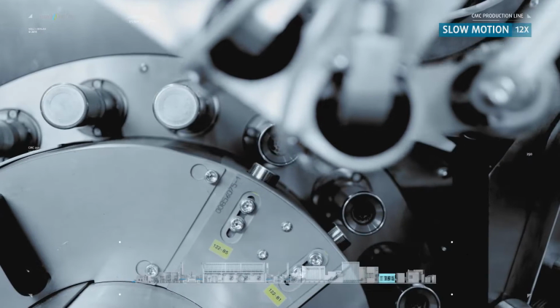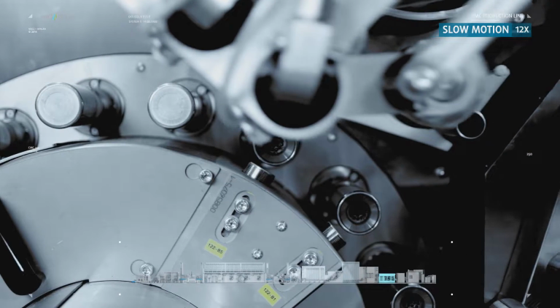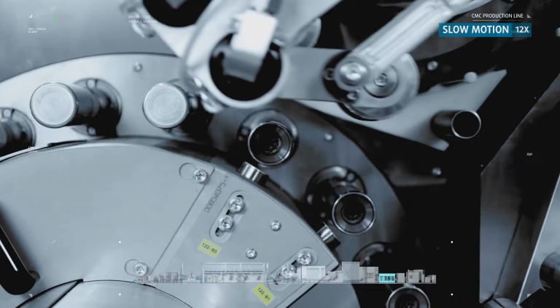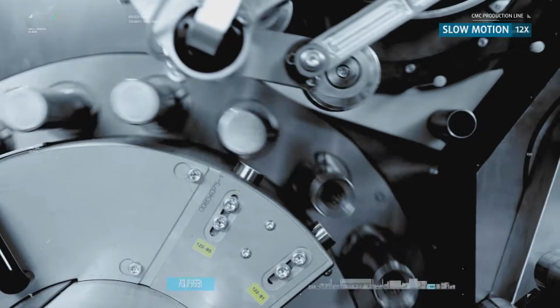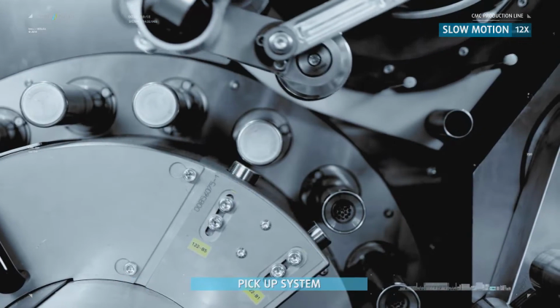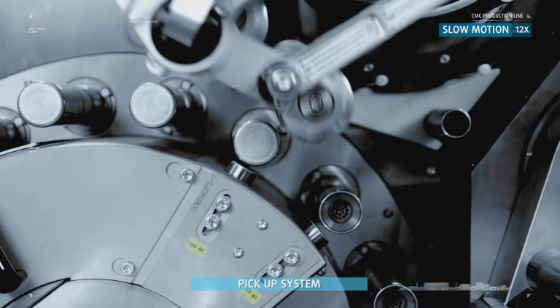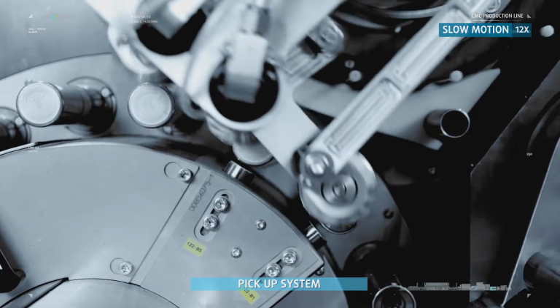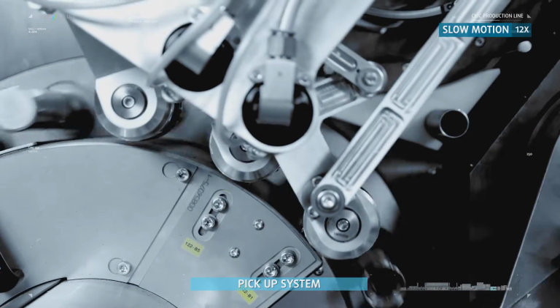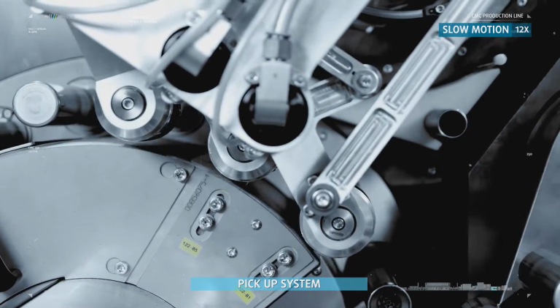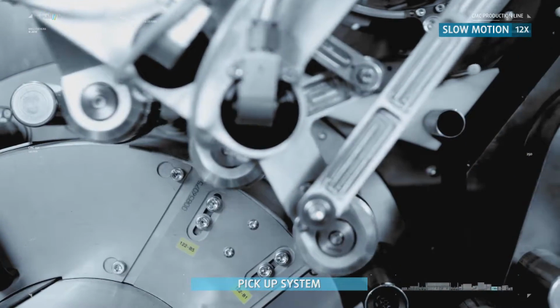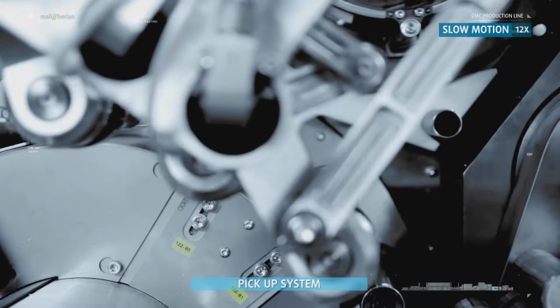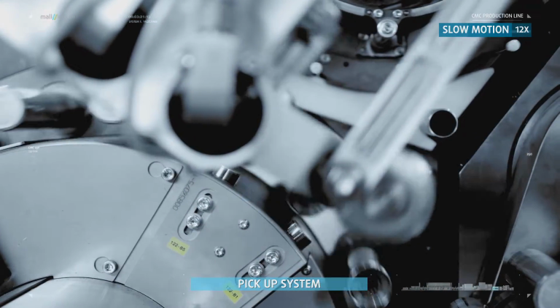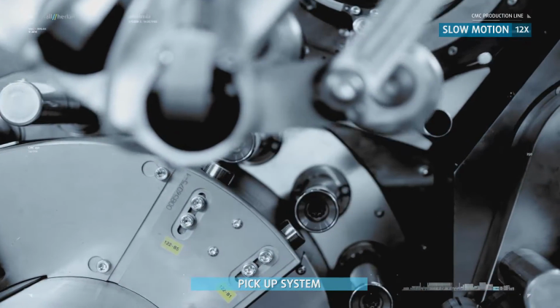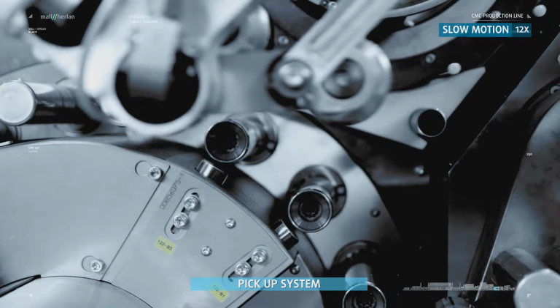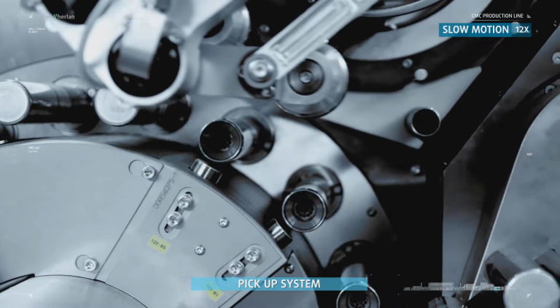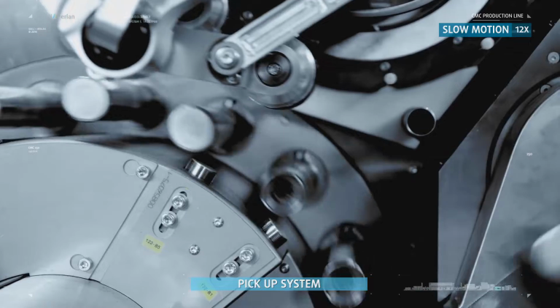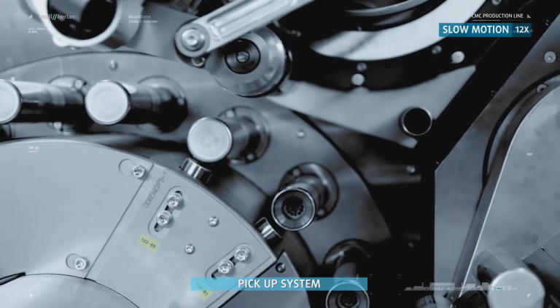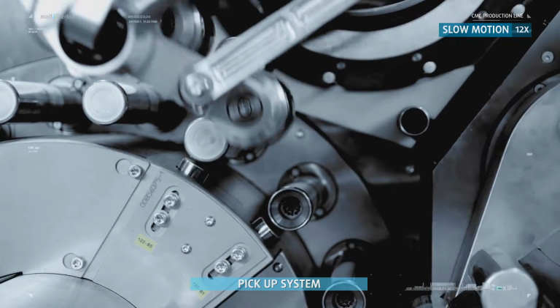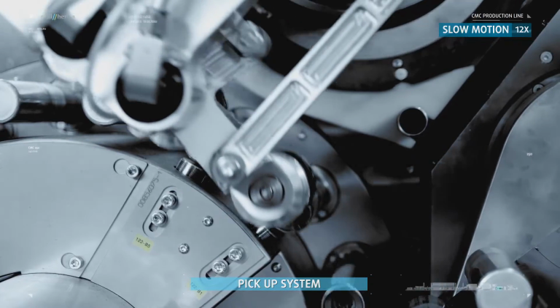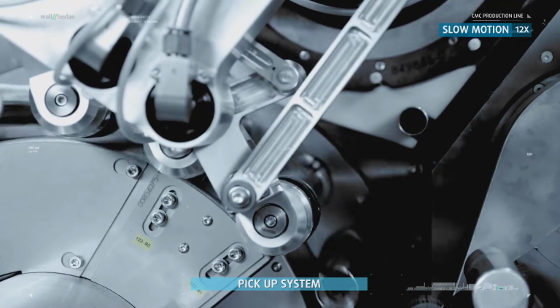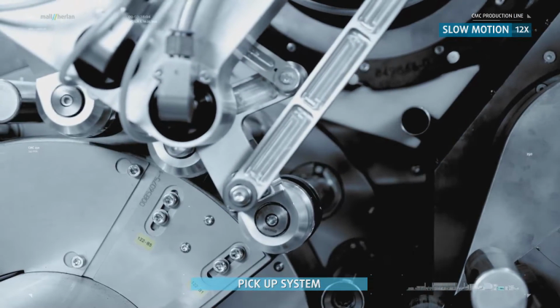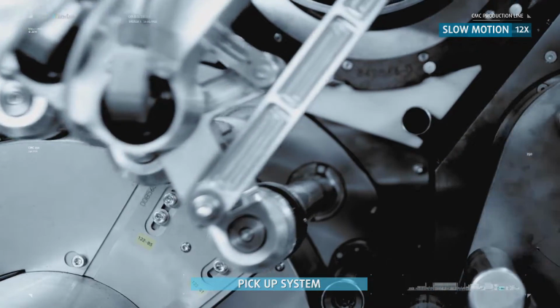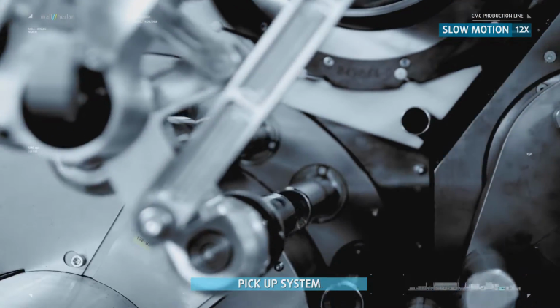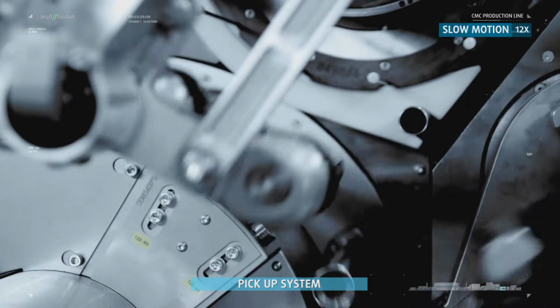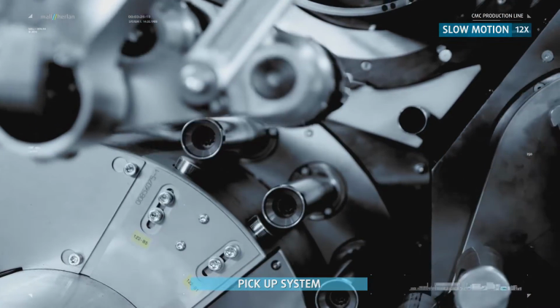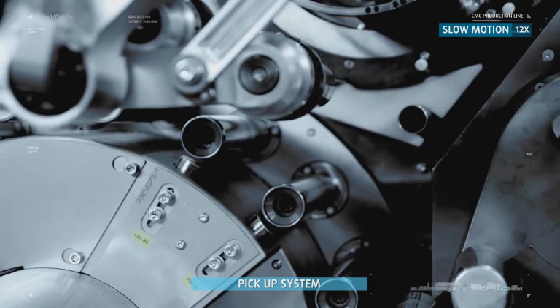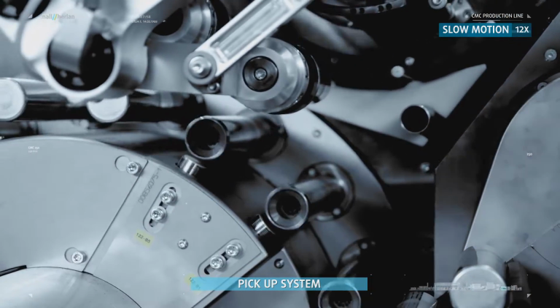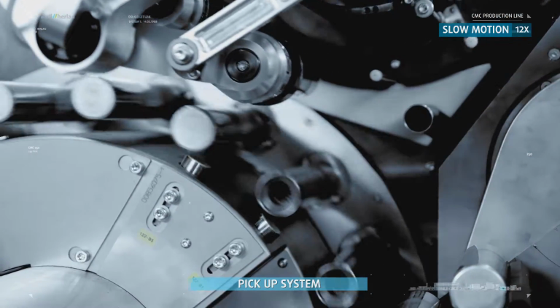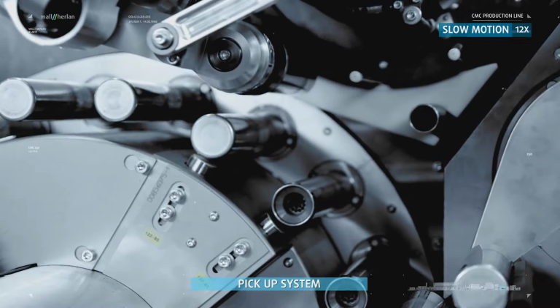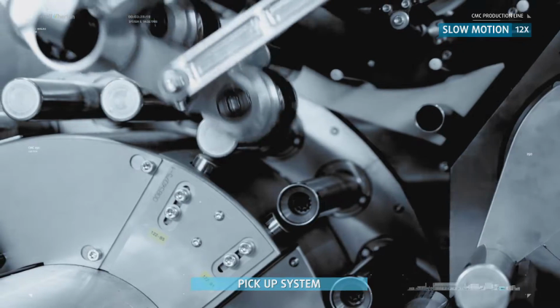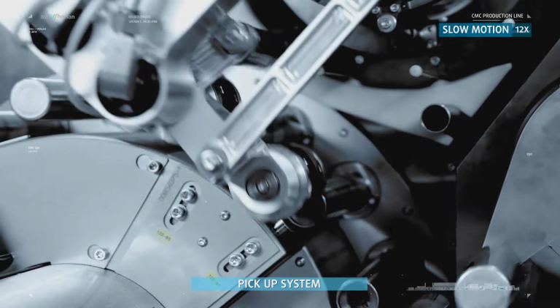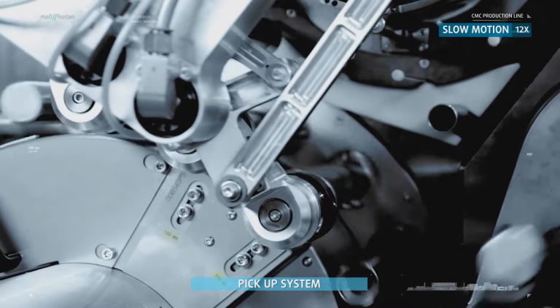A pickup system removes the cans from the MHT unit and pushes them onto a pin chain conveyor. The system has a small buffer section to decouple the front end from the rest of the line.